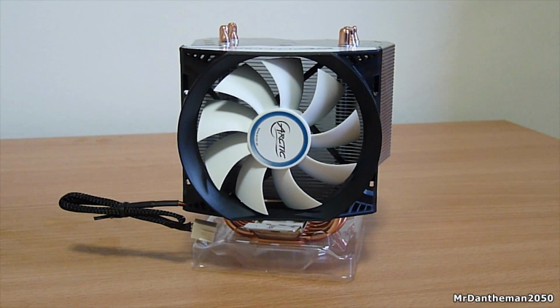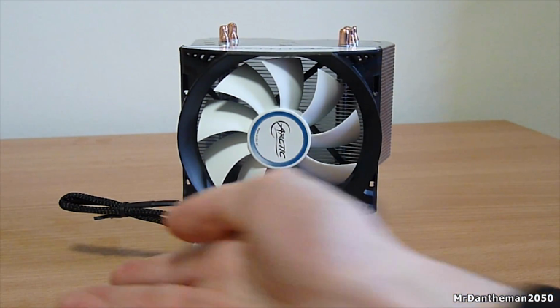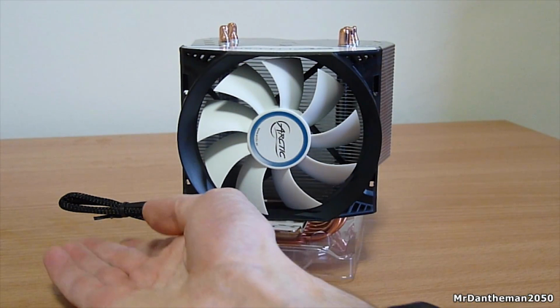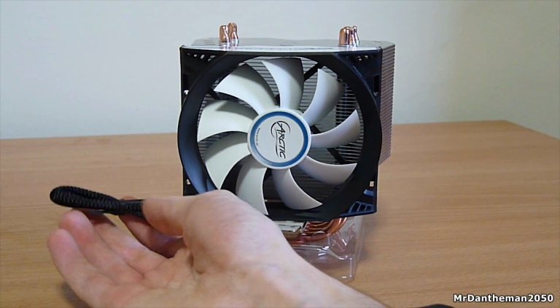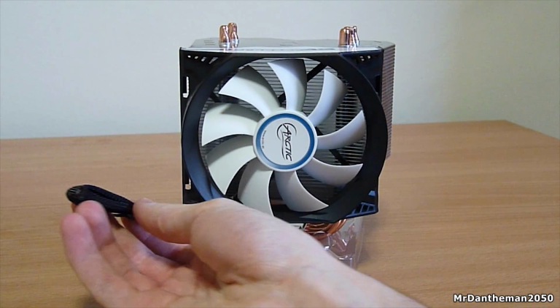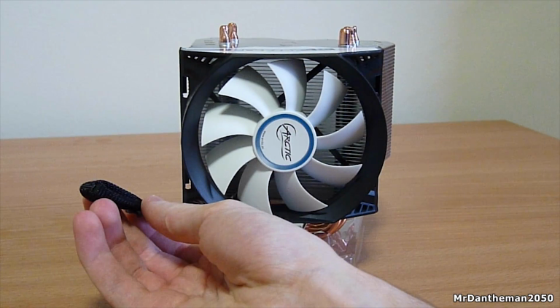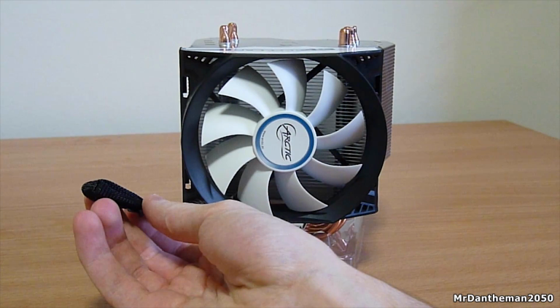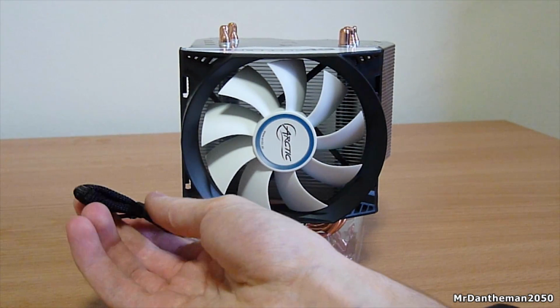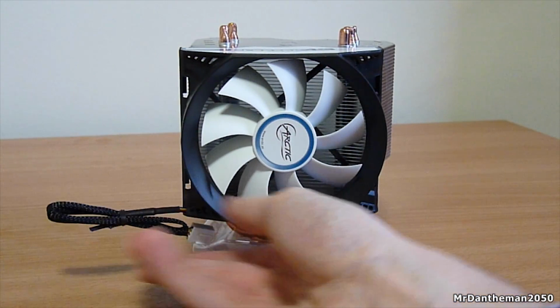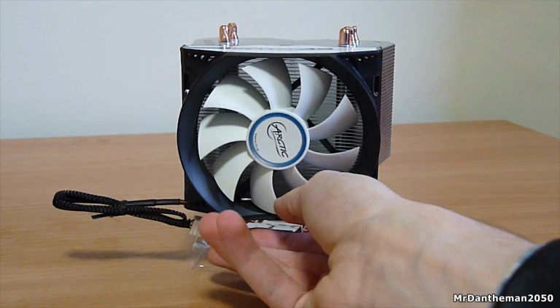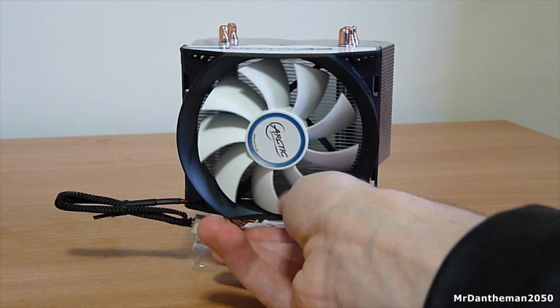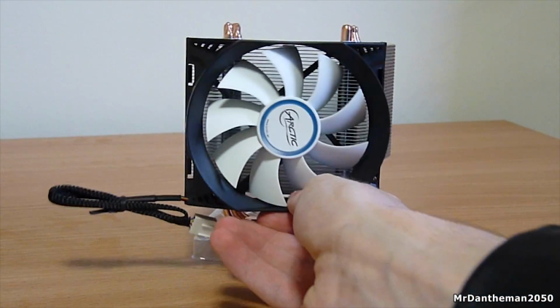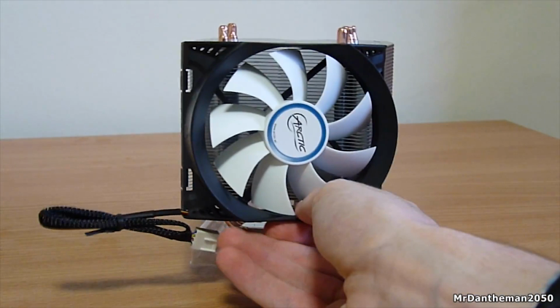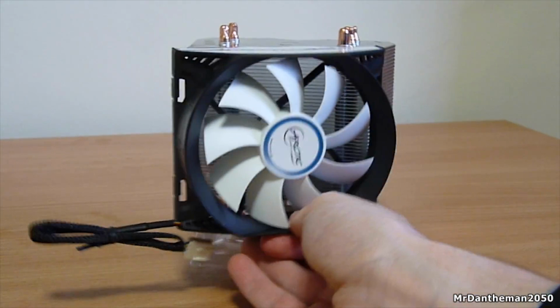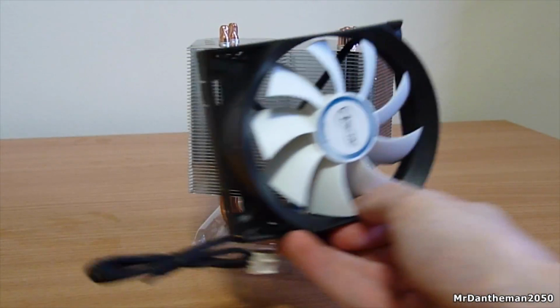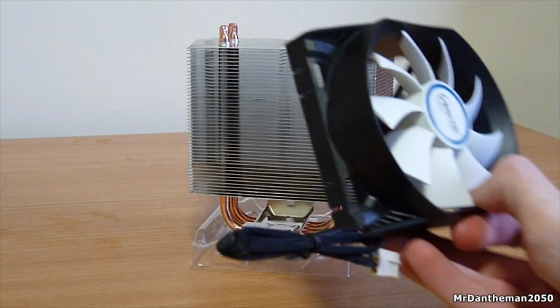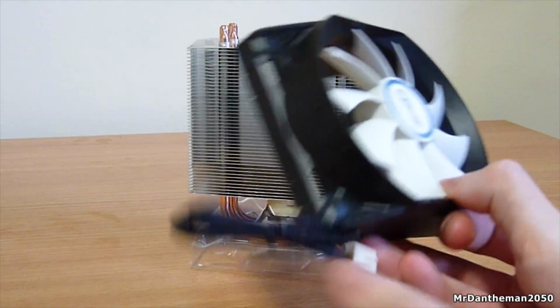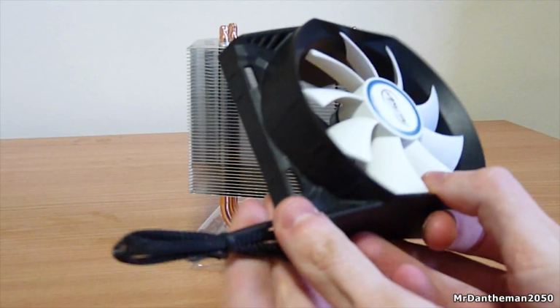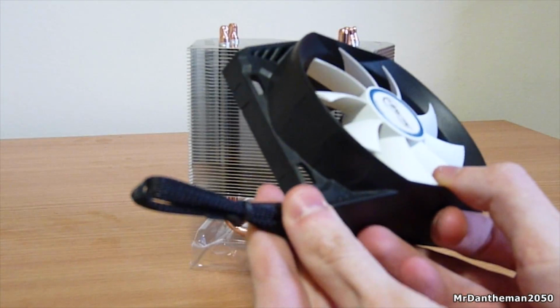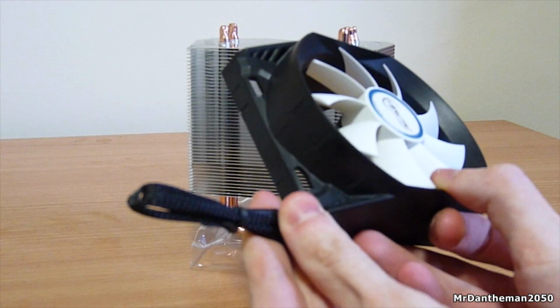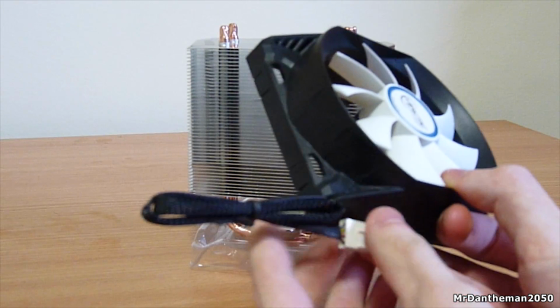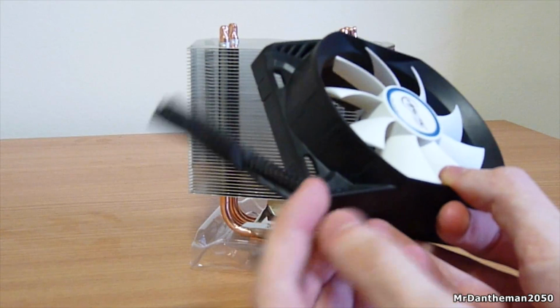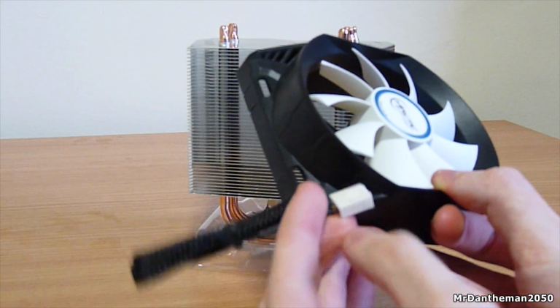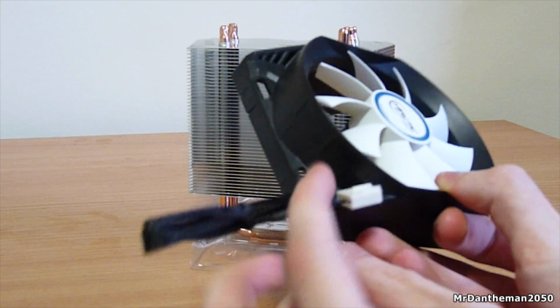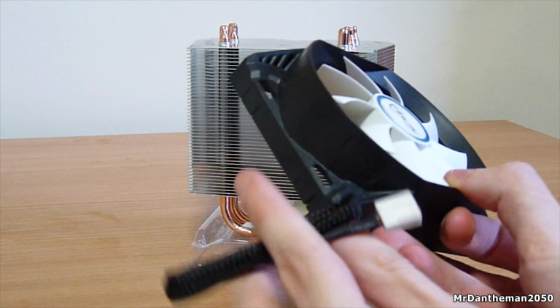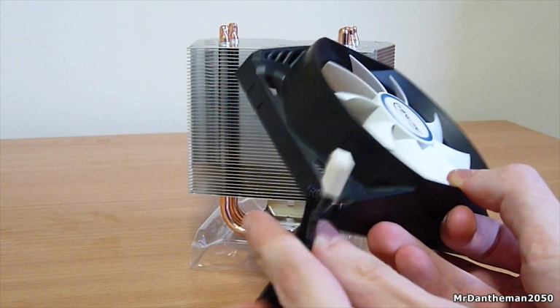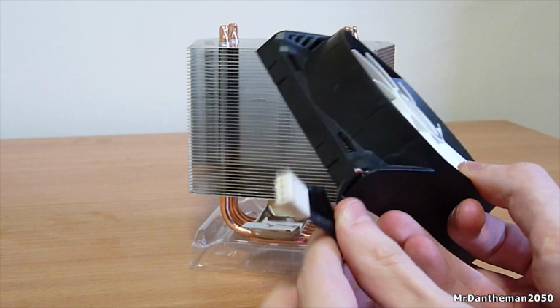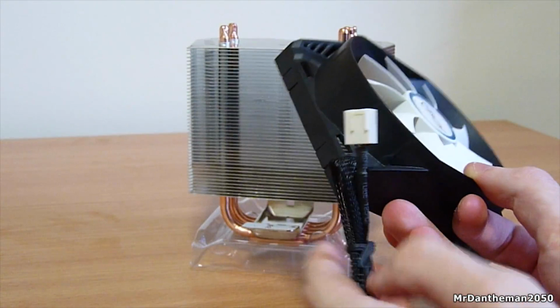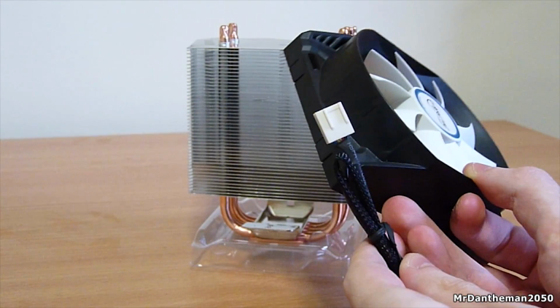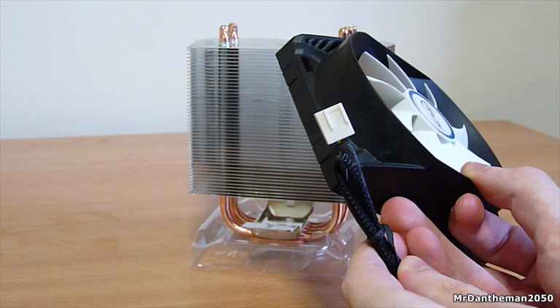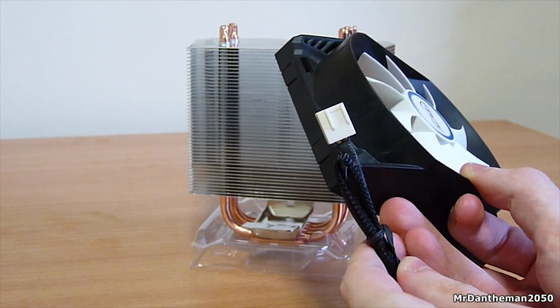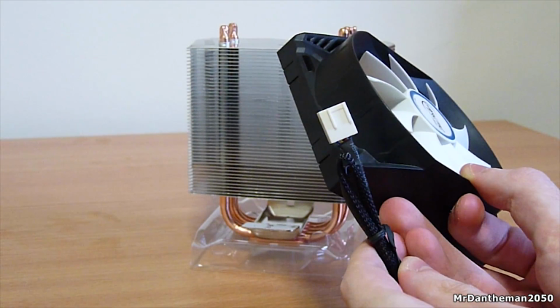First of all, as you can see, the cooler is one of the smaller coolers and measures in at 132 millimeters in length, 96 millimeters in width, and 130 millimeters in height. The cooler weighs 690 grams.